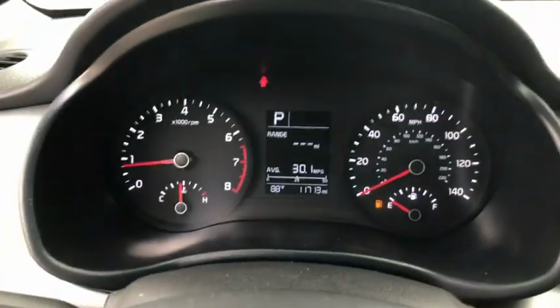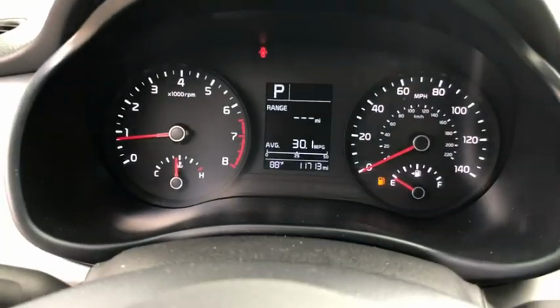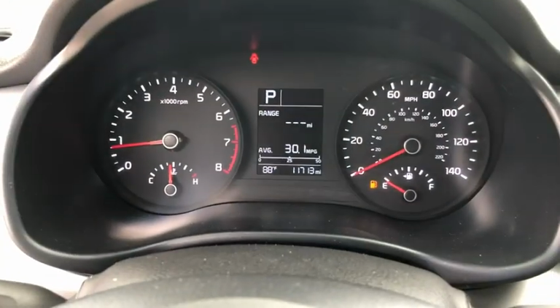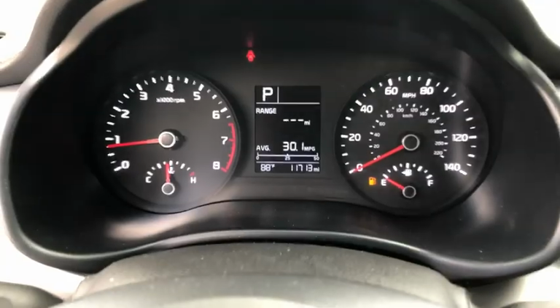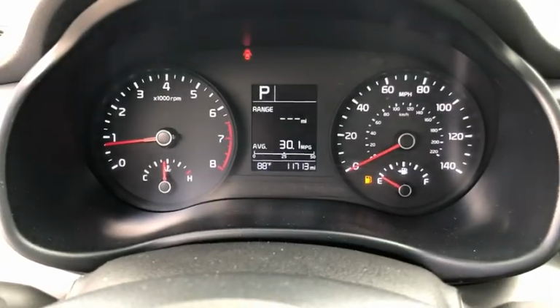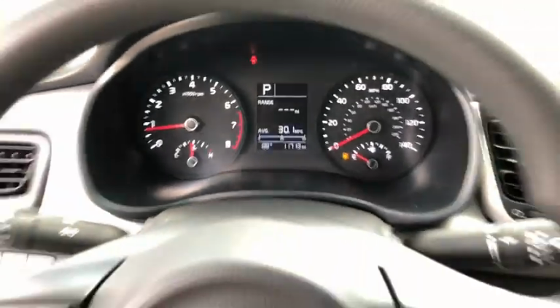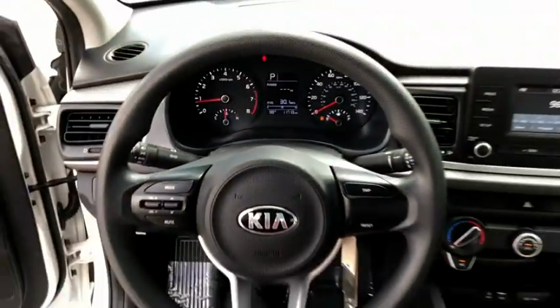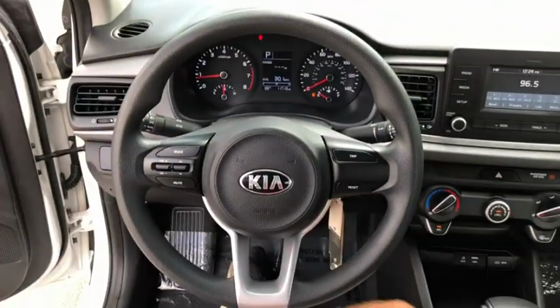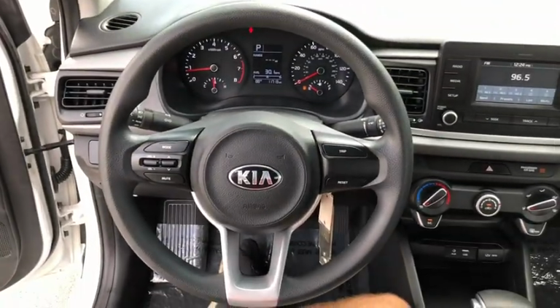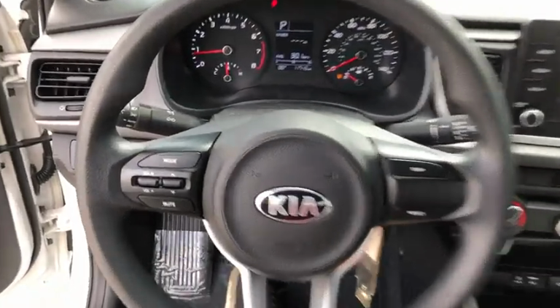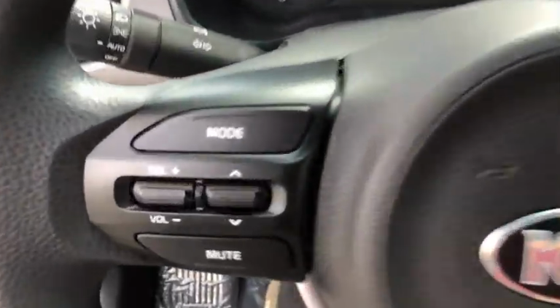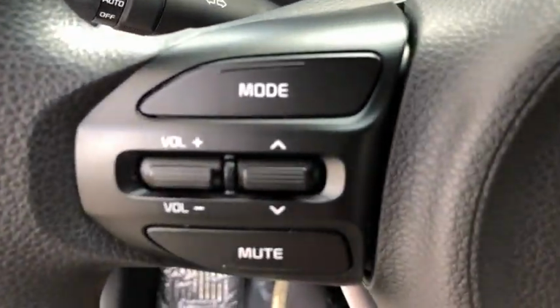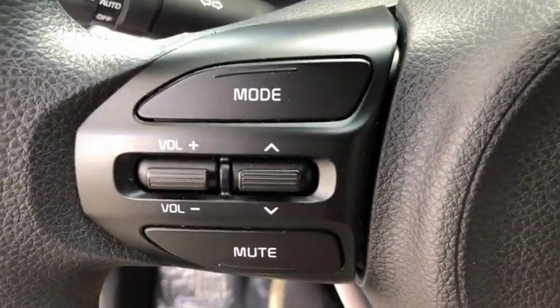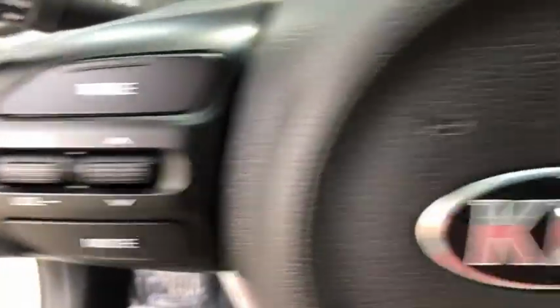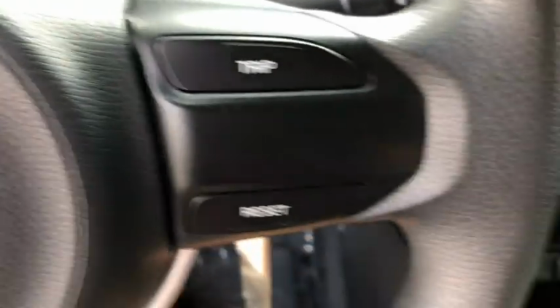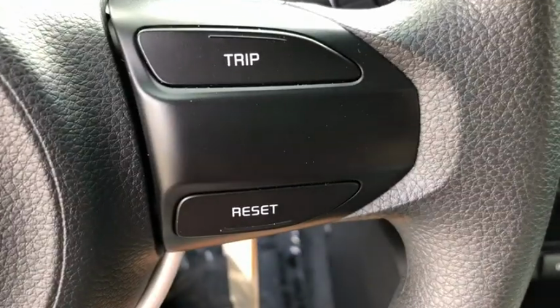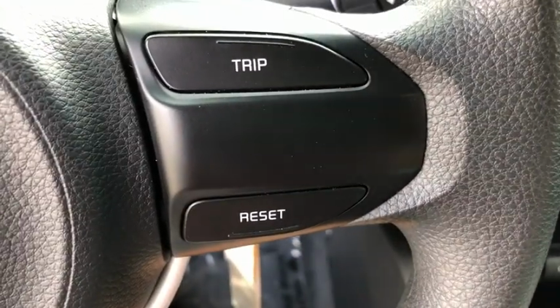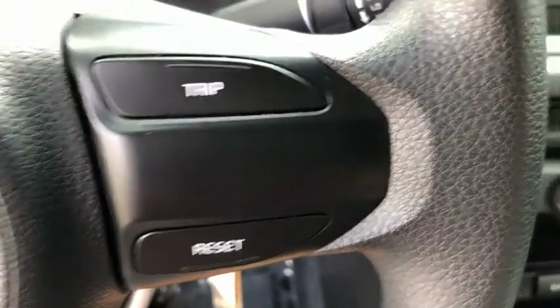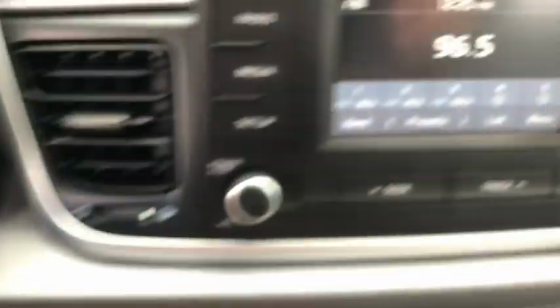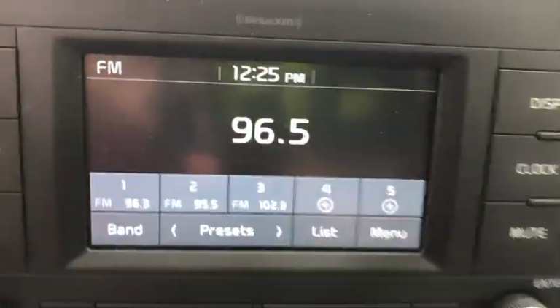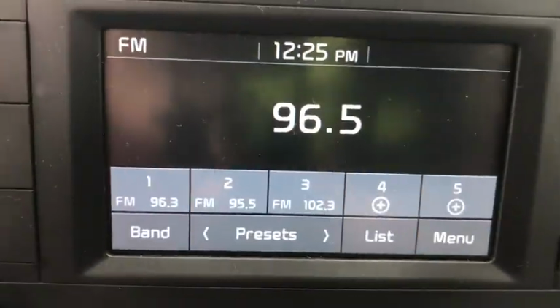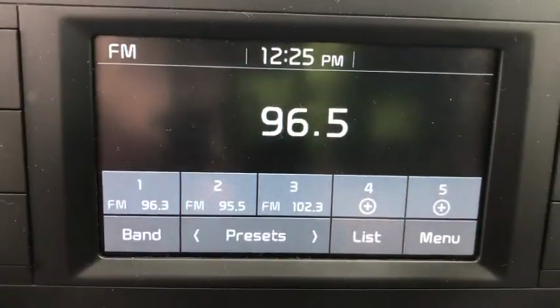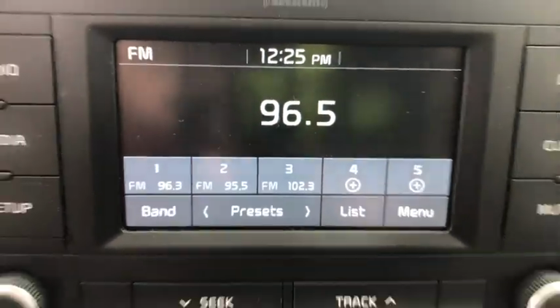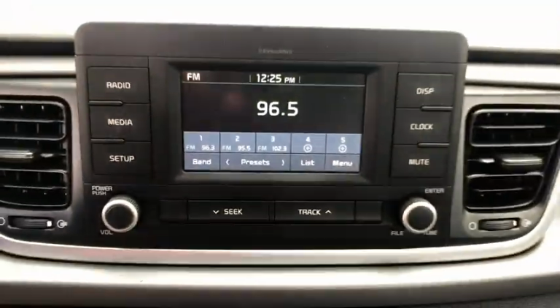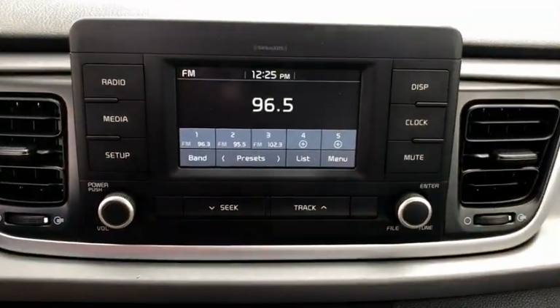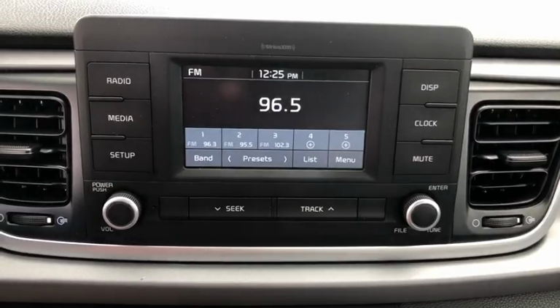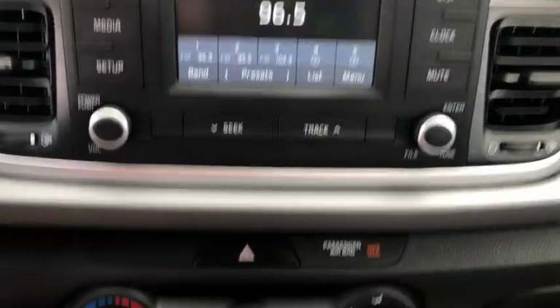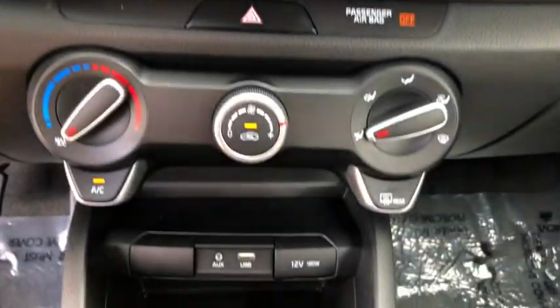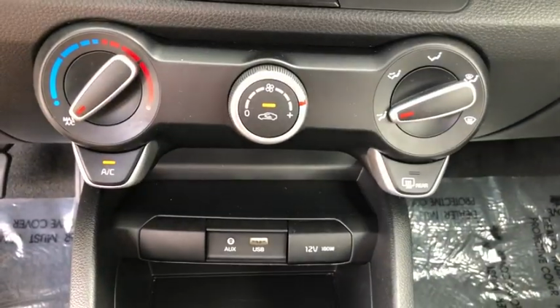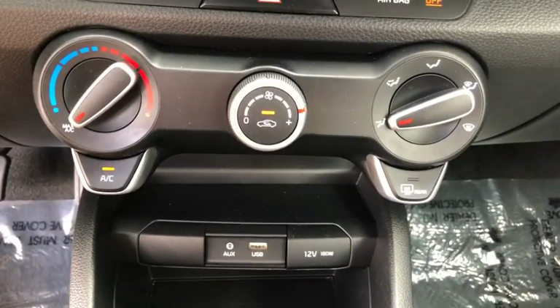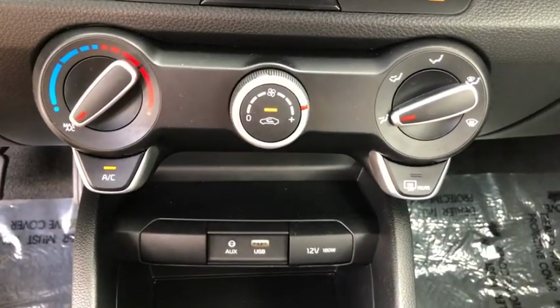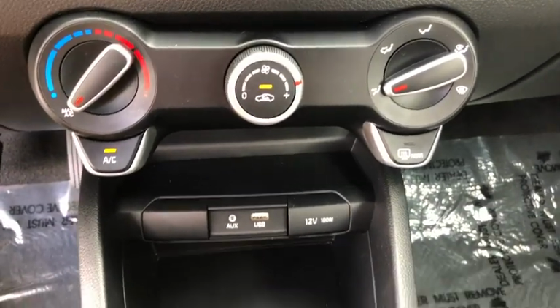Overhead console, brake assist, panic alarm, cloth seat trim, front reading lamps, tilt steering wheel, front bucket seats, driver vanity mirror, passenger vanity mirror, low tire pressure warning, front wheel independent suspension, four-piece floor mat set.